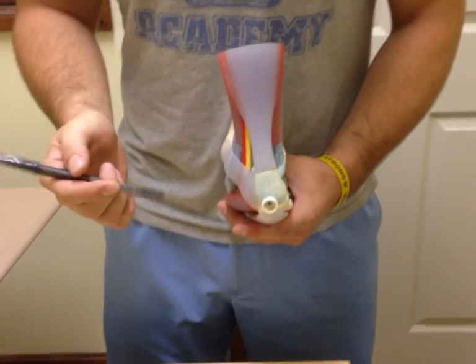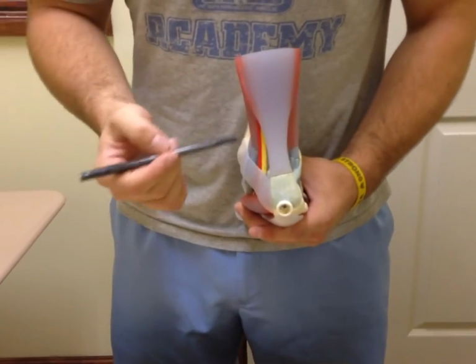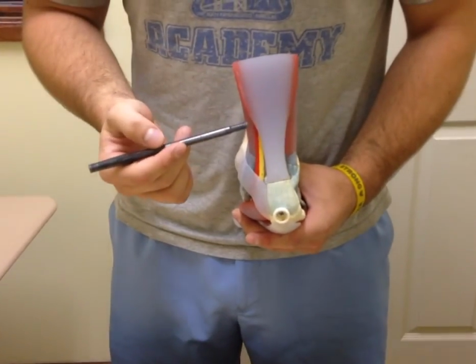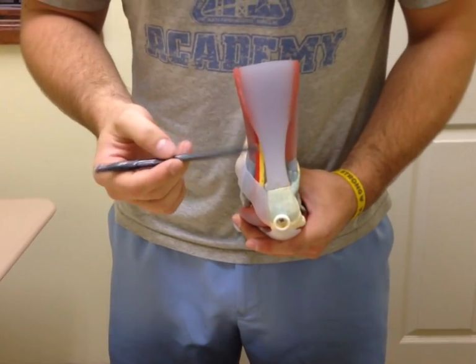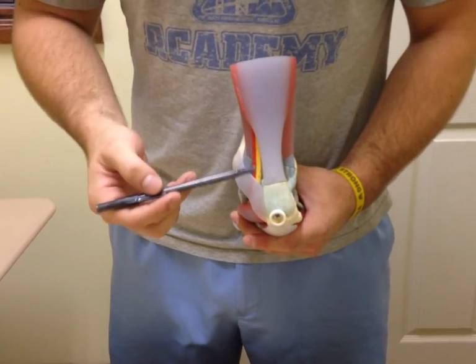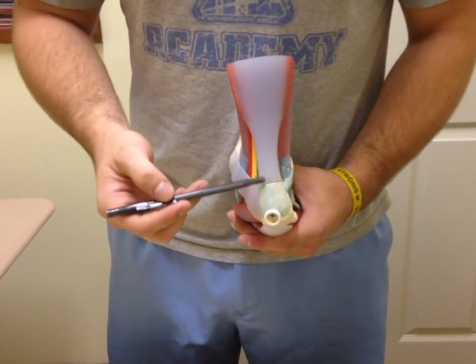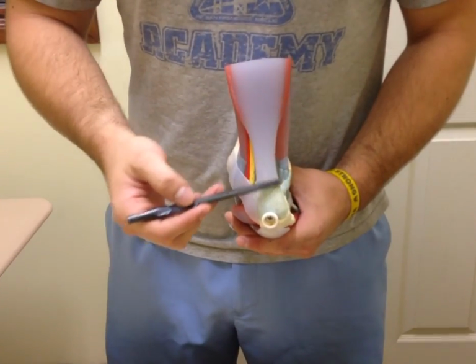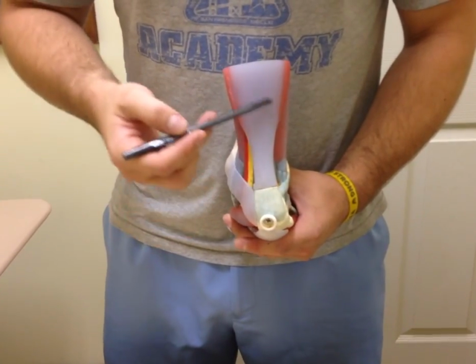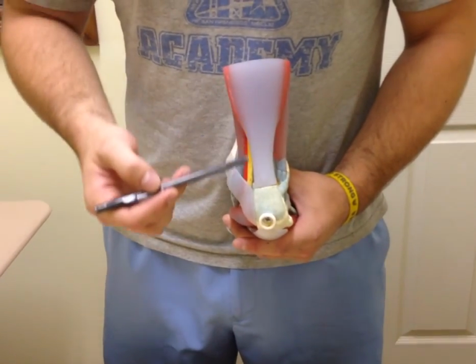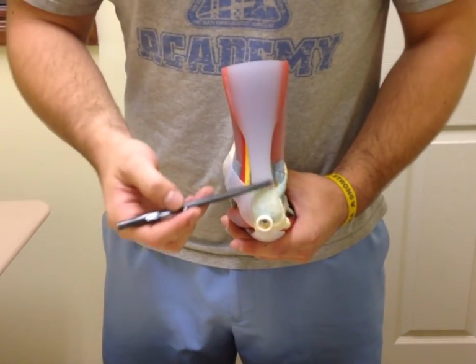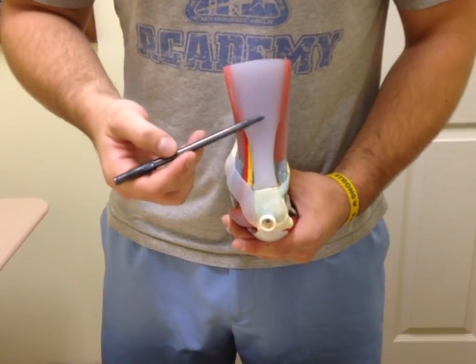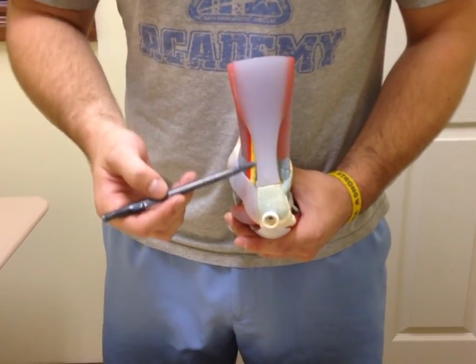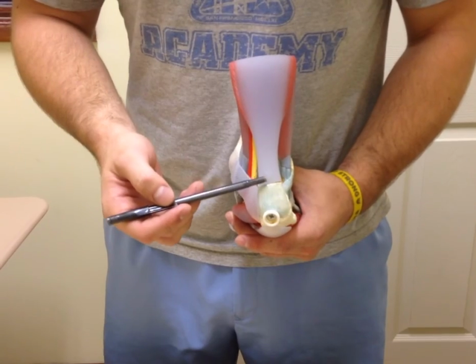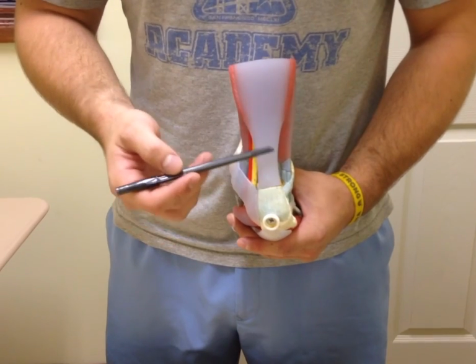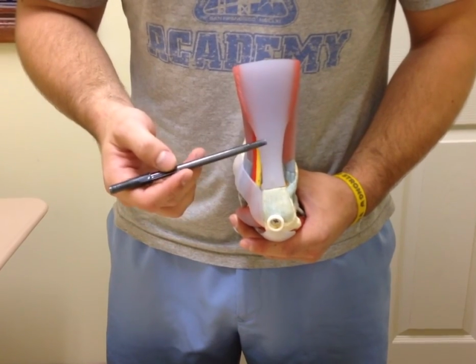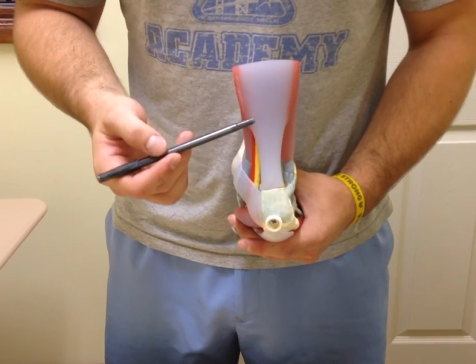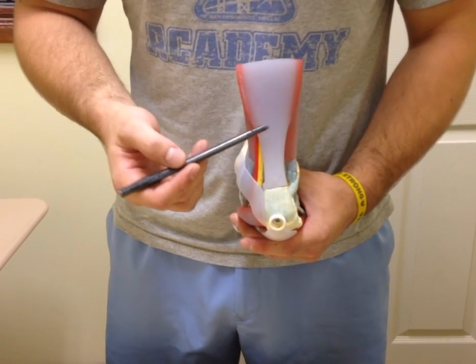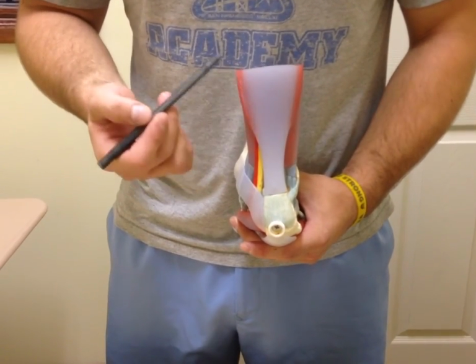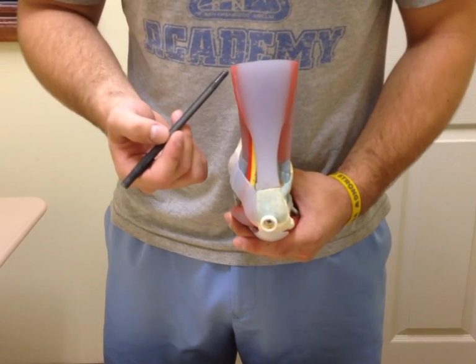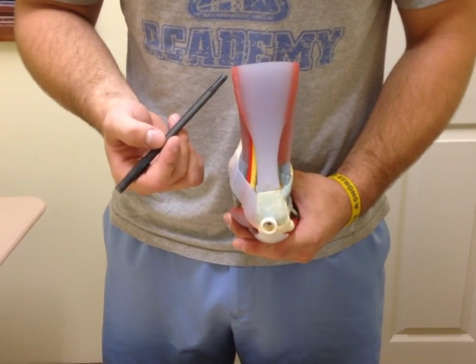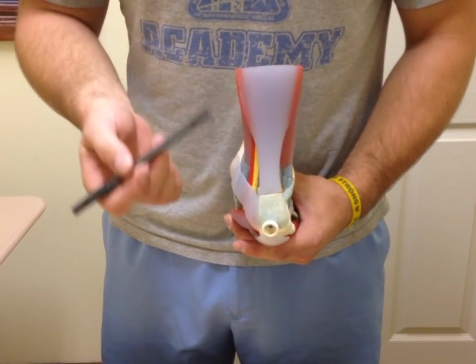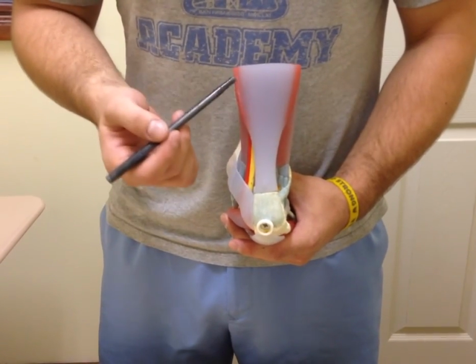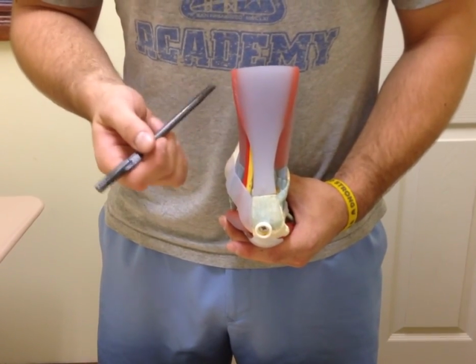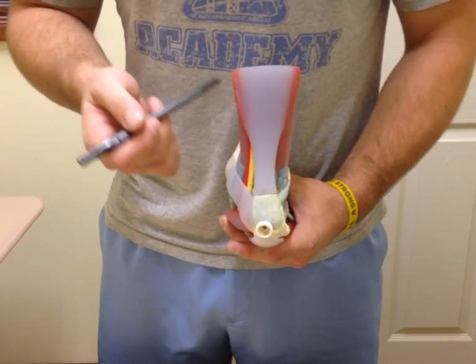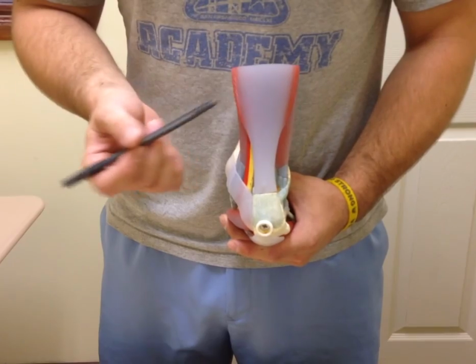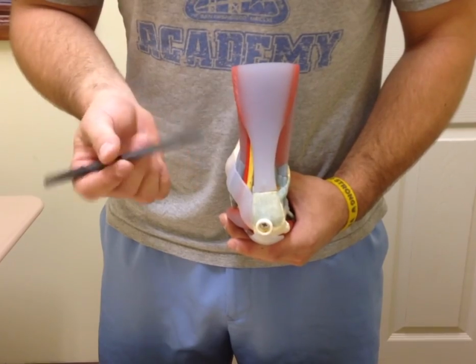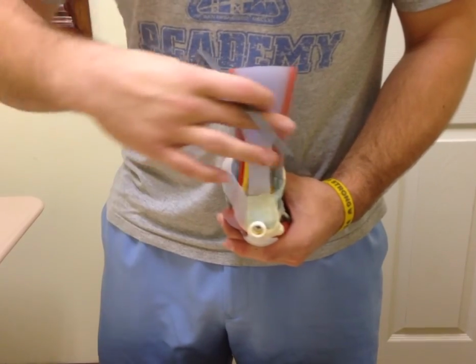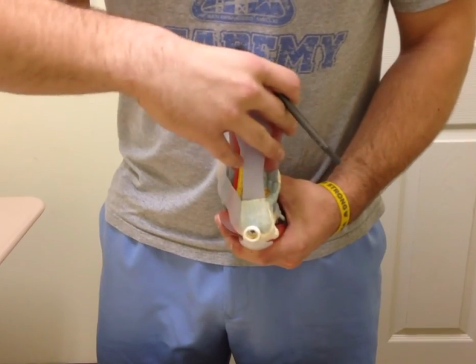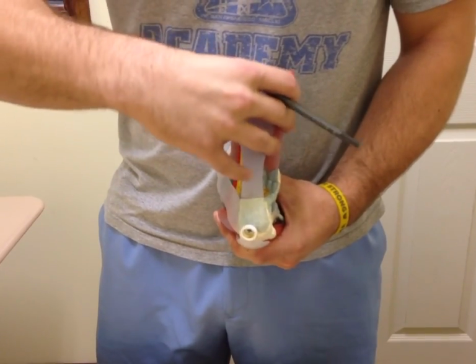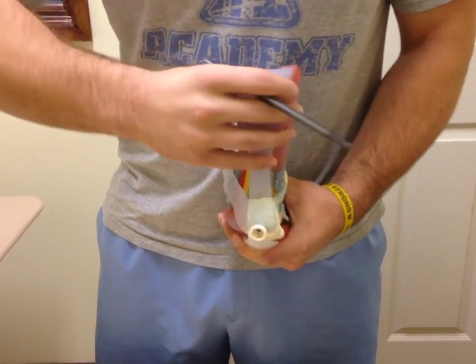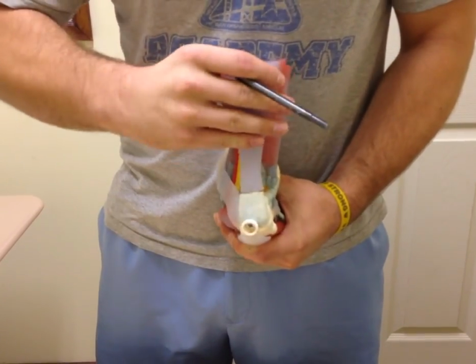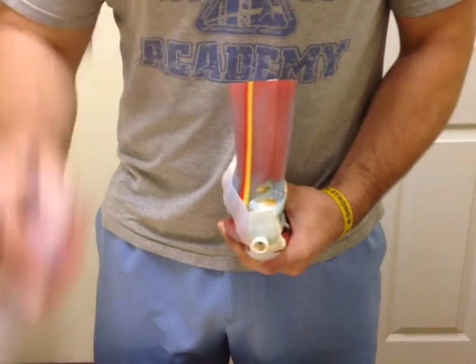Coming here to the posterior compartment, we have the Achilles tendon, which is made up of a combination of the tendons of both the gastrocnemius and the soleus muscles.